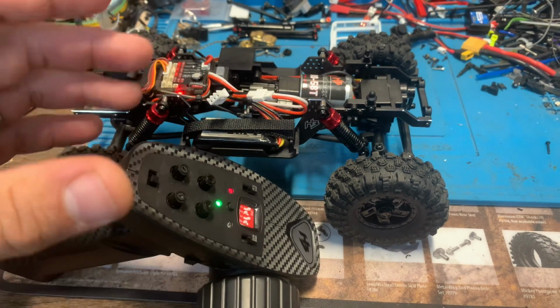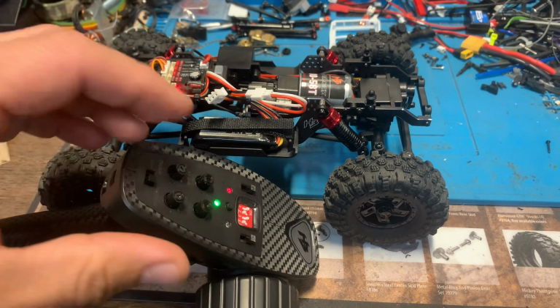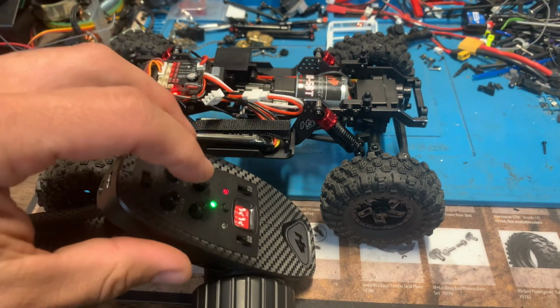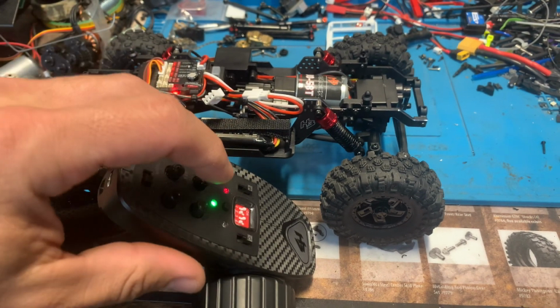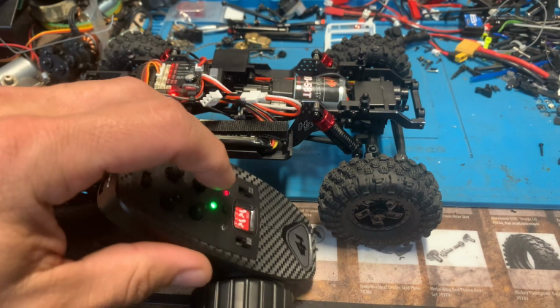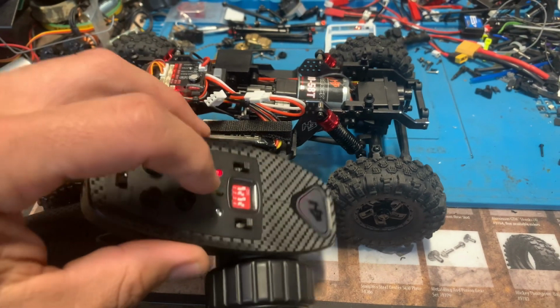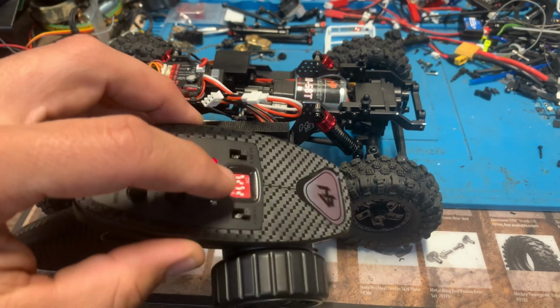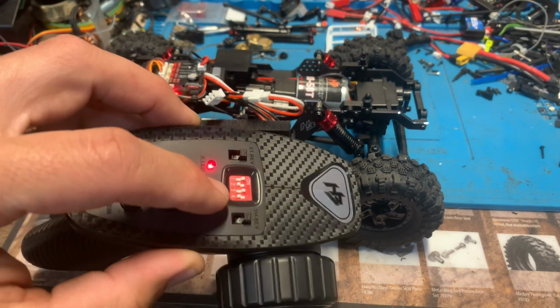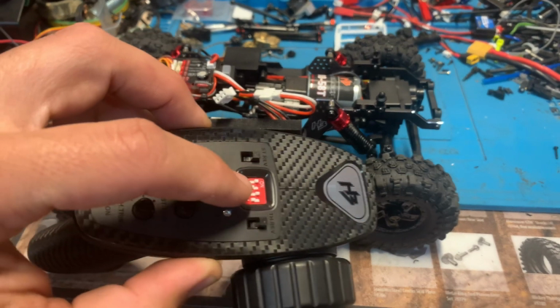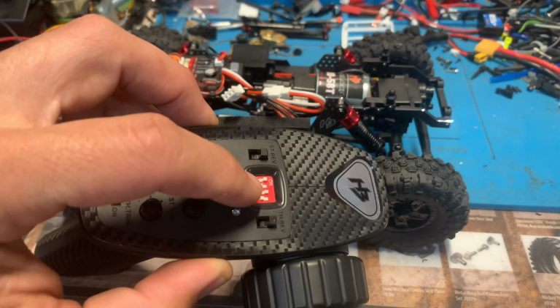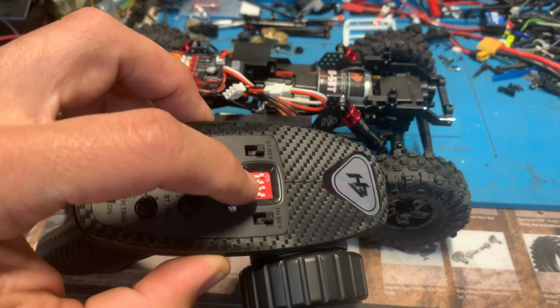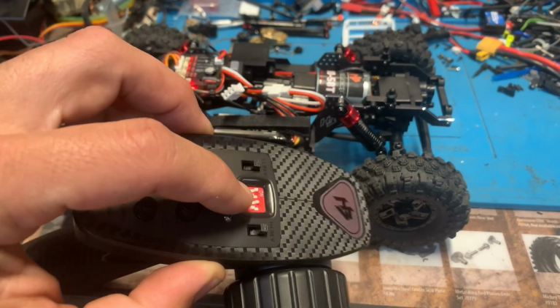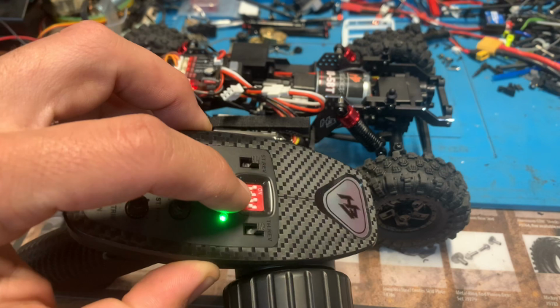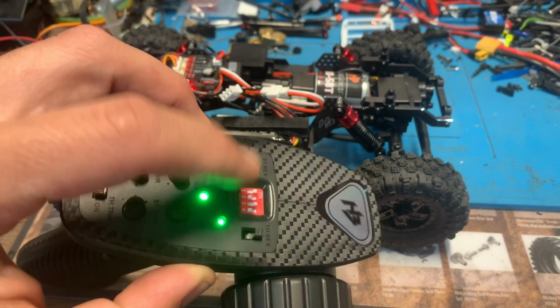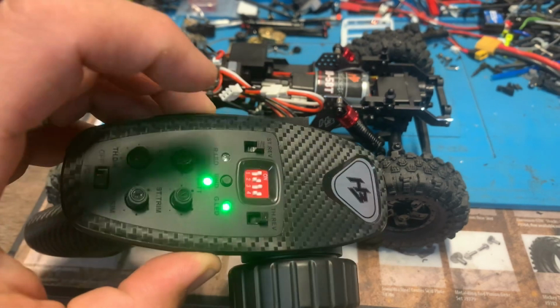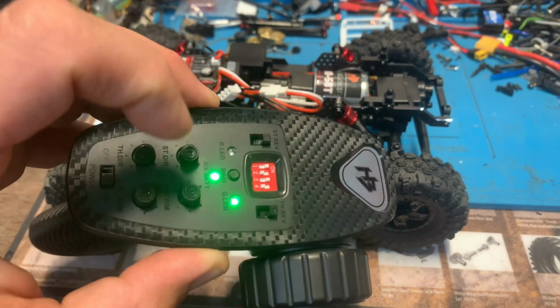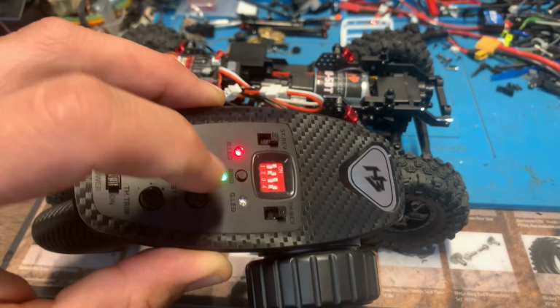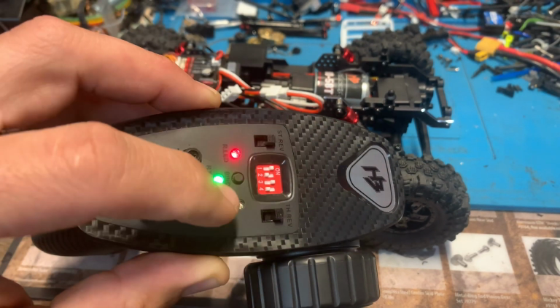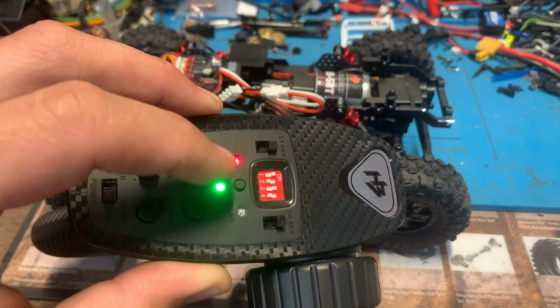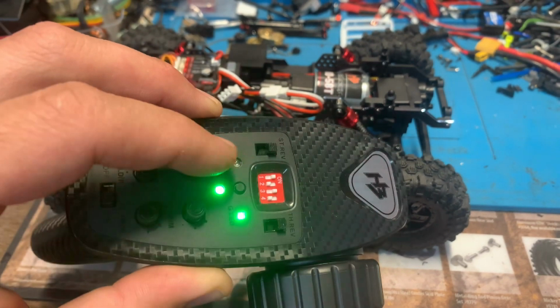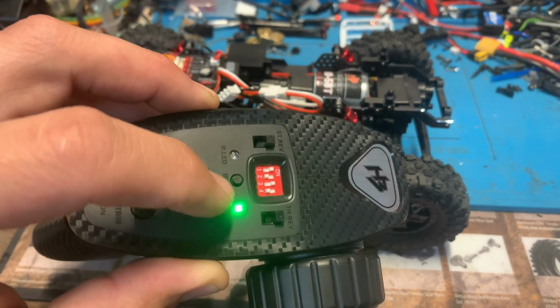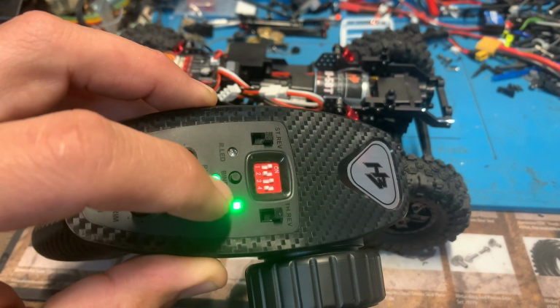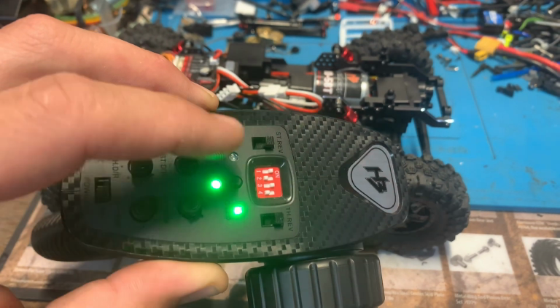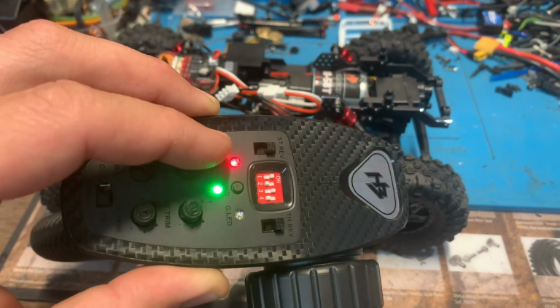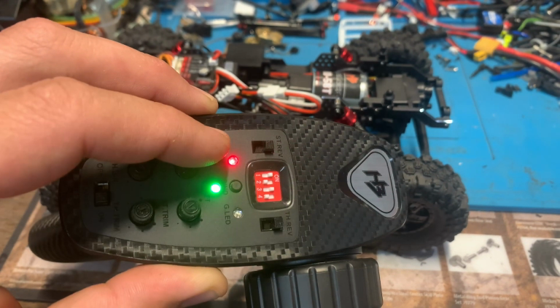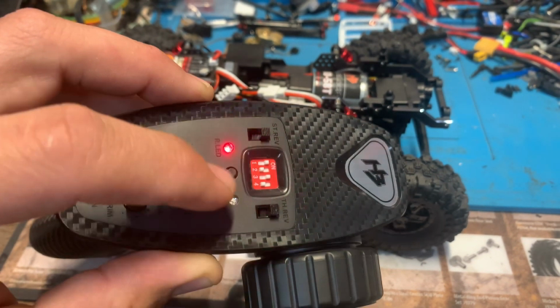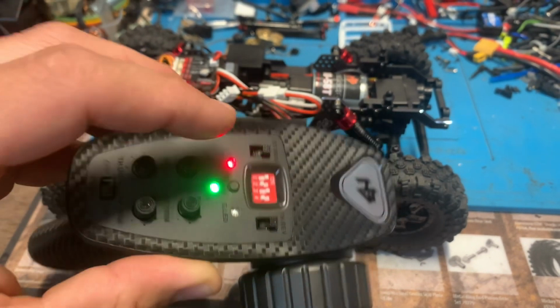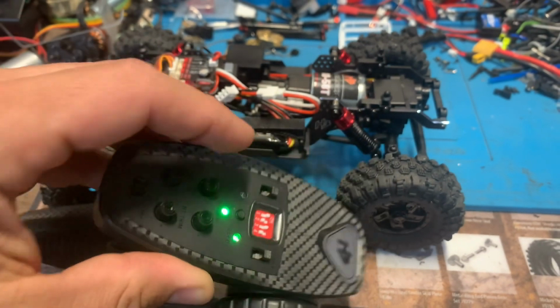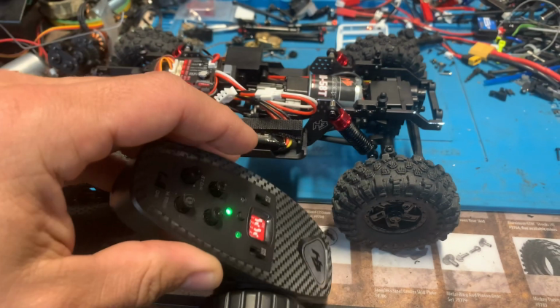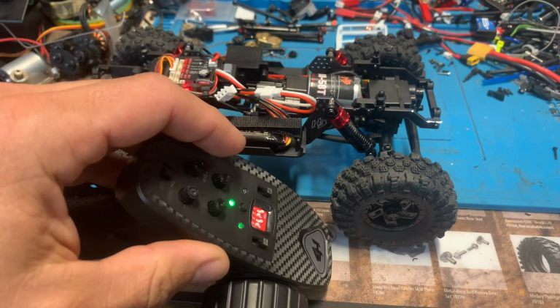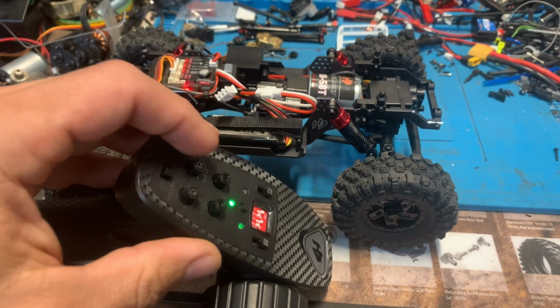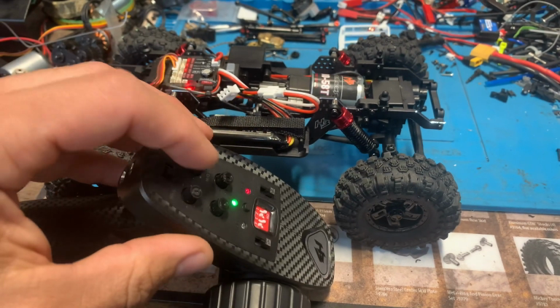the shift servo dual rate, you double click the bind button. You can see now our lights are alternating green and red — that means we can adjust.